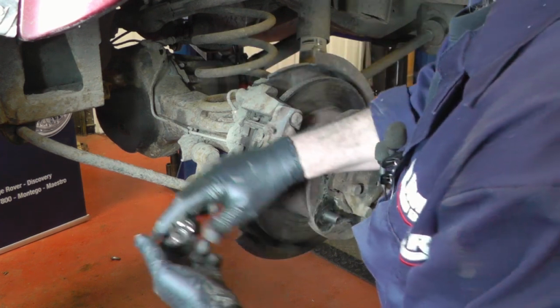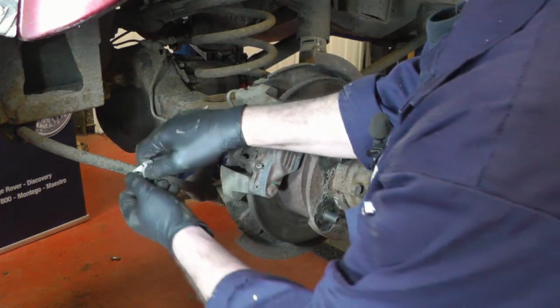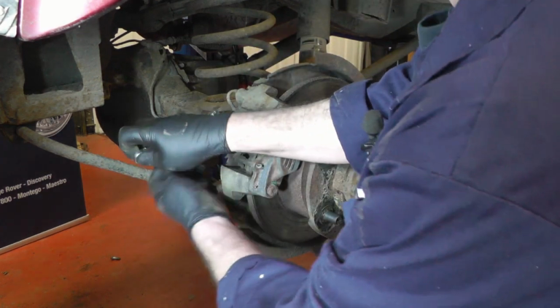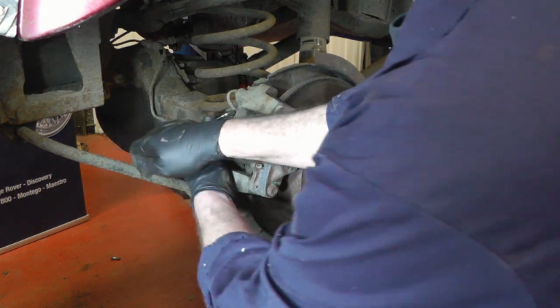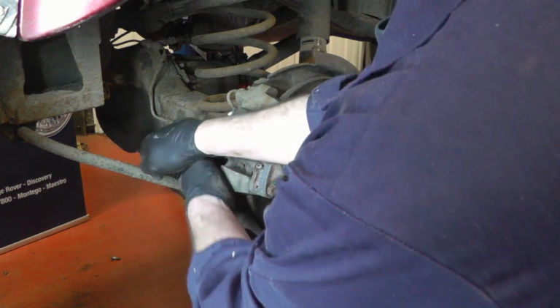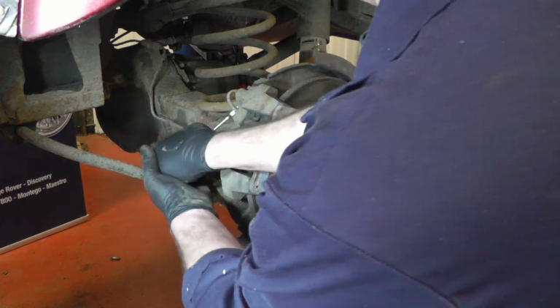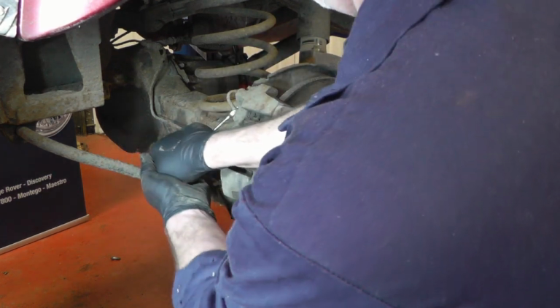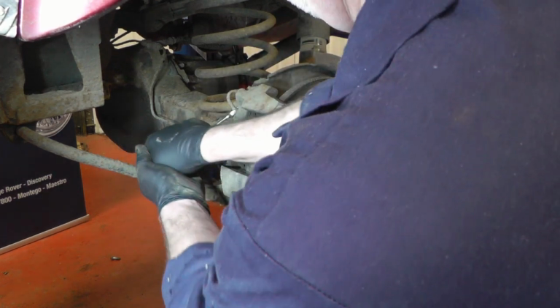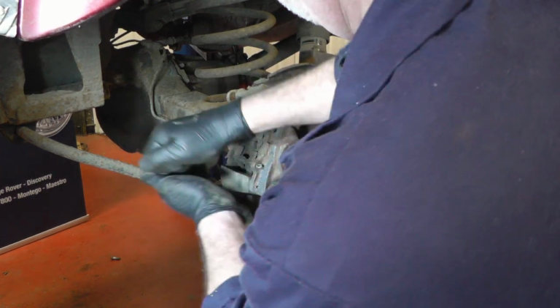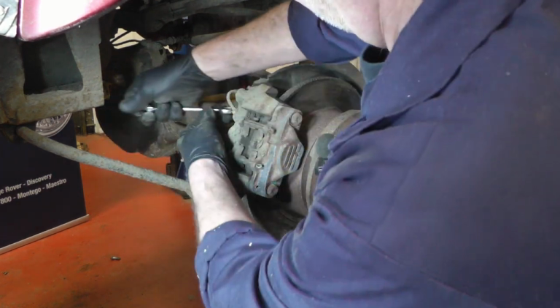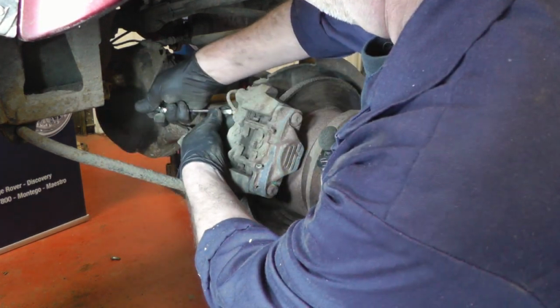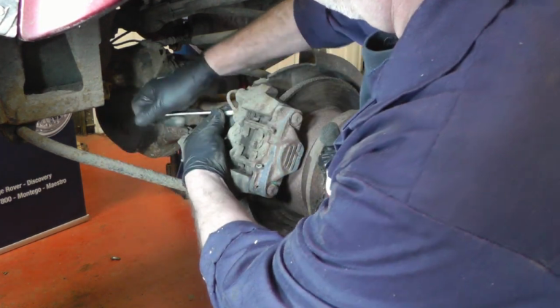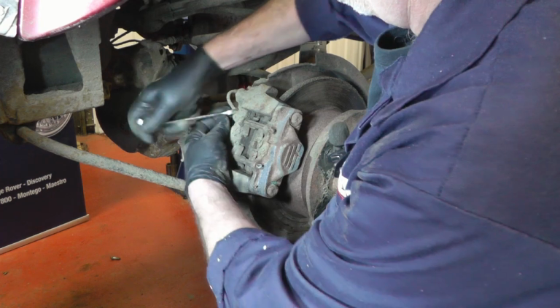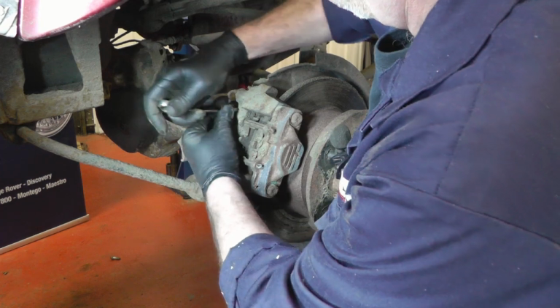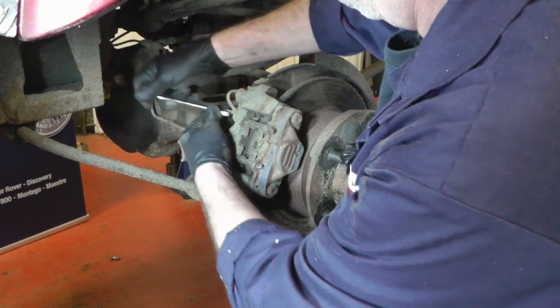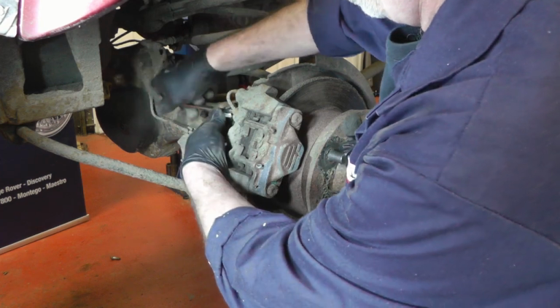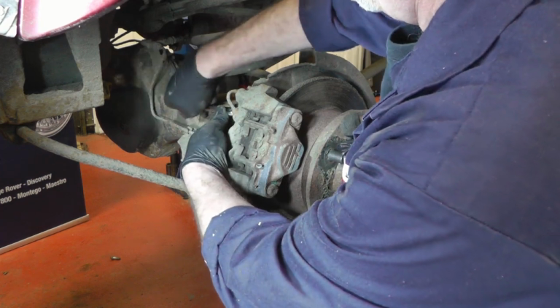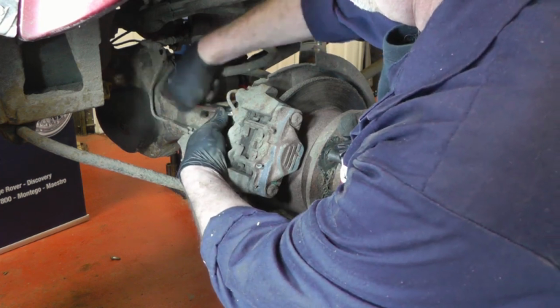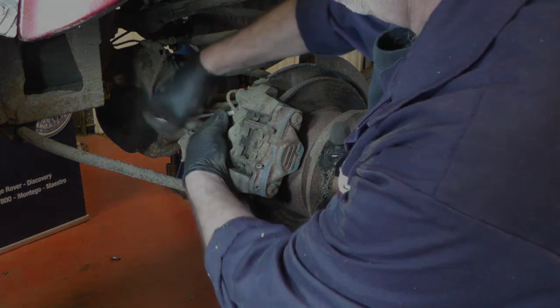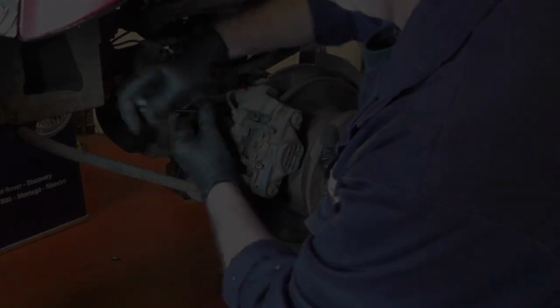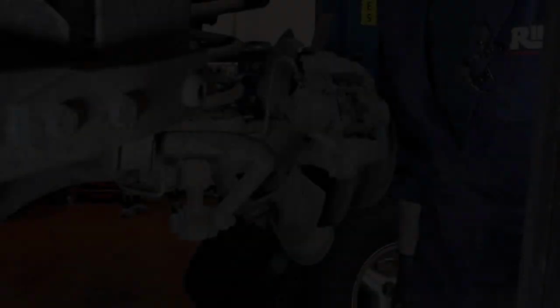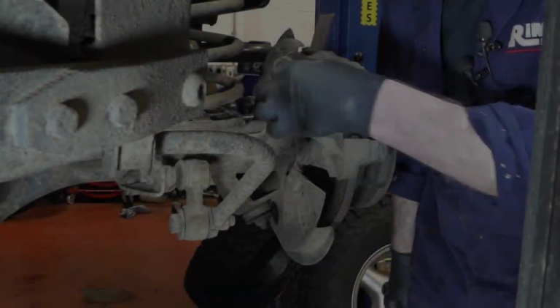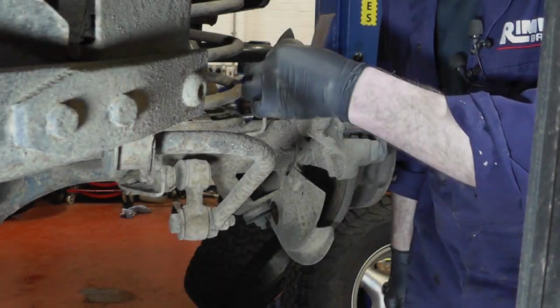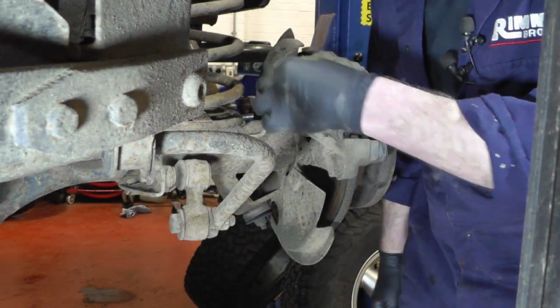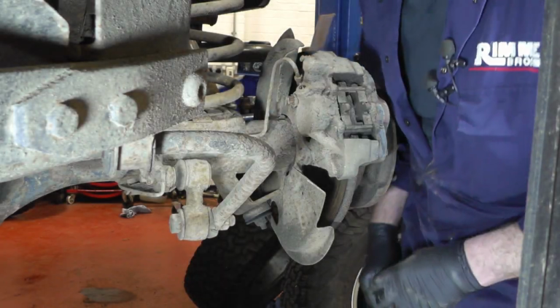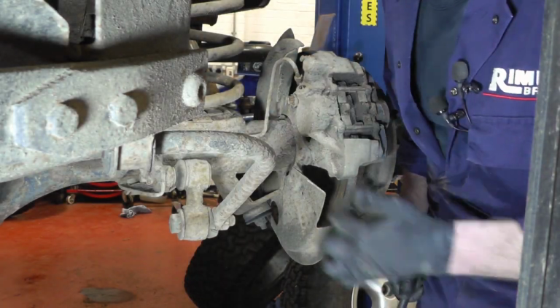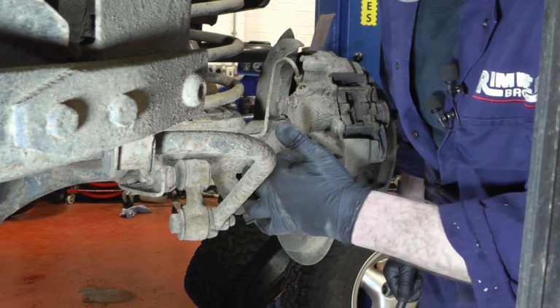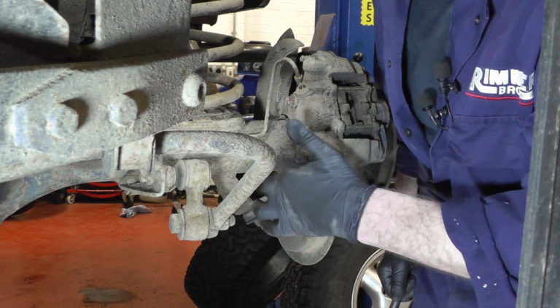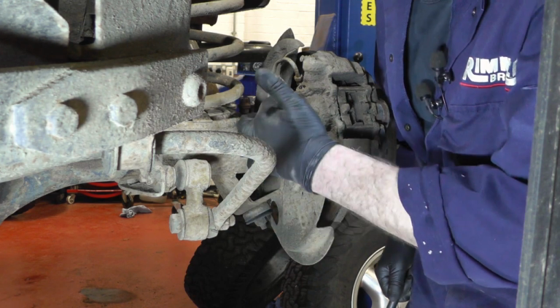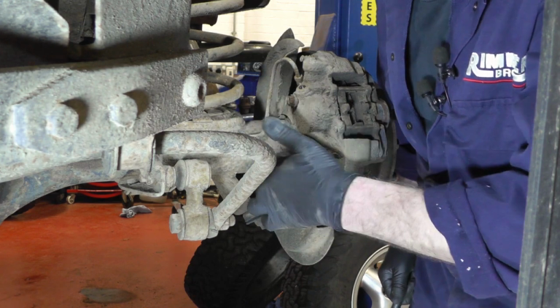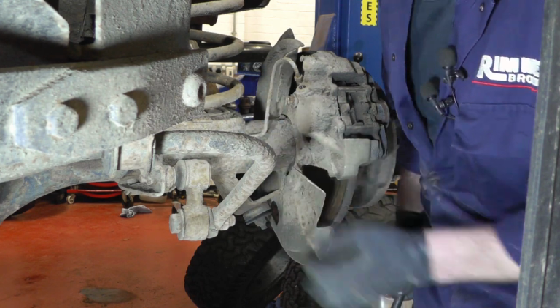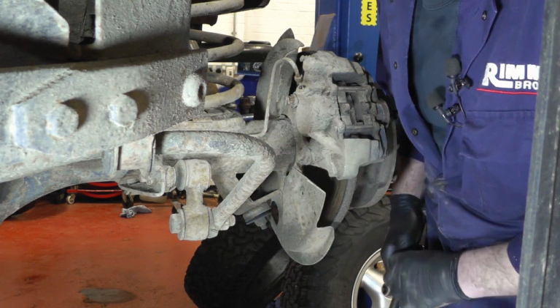I'm fairly sure — get an 11mm spanner — and this nut has come undone, so we're going to be okay with this one. With the brake pipe undone and out of the way, it's time to undo the two caliper bolts.